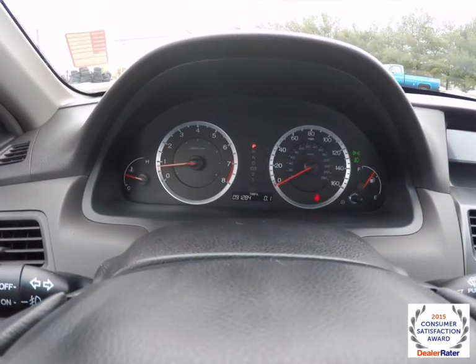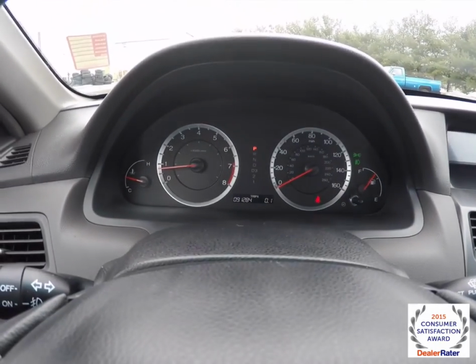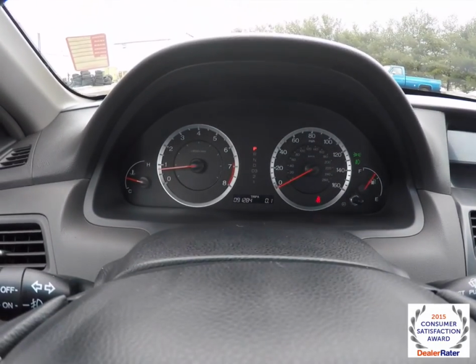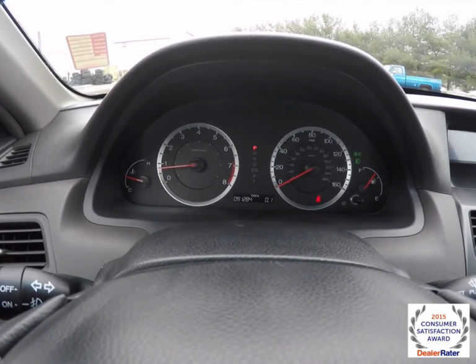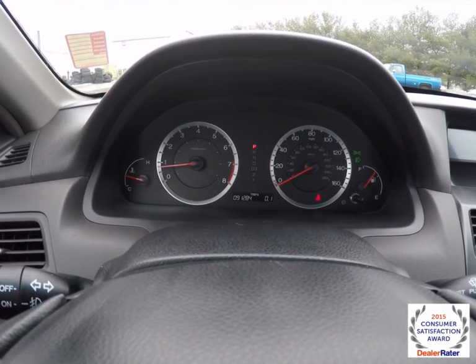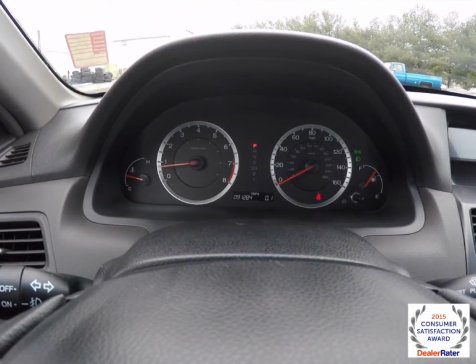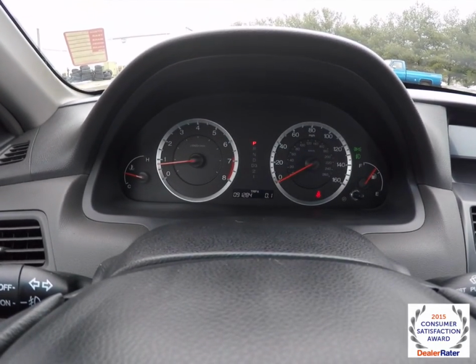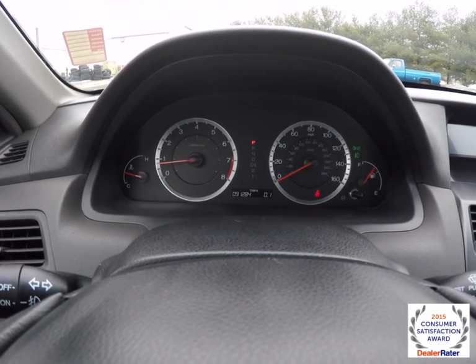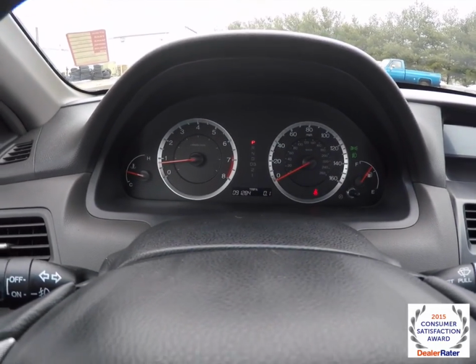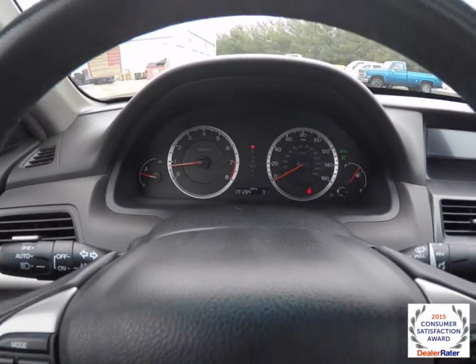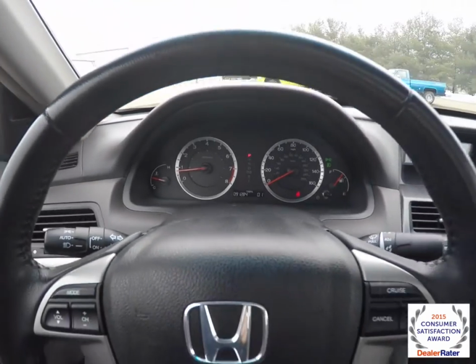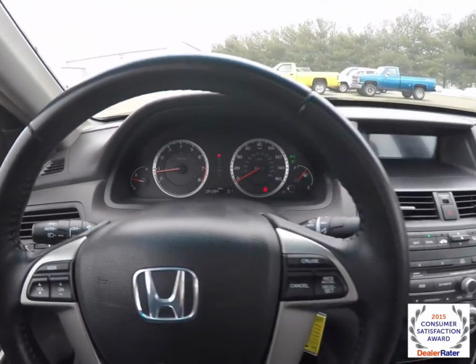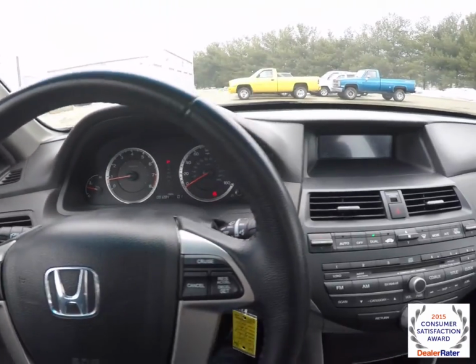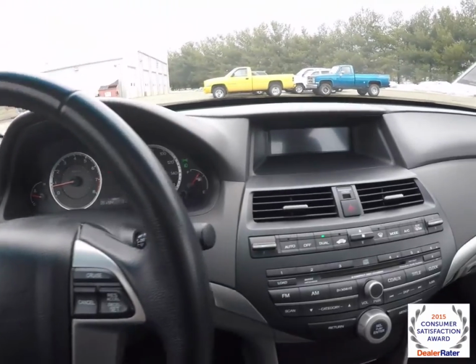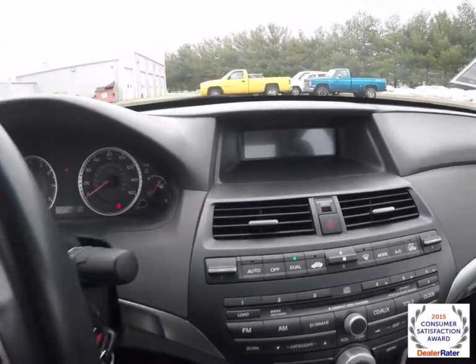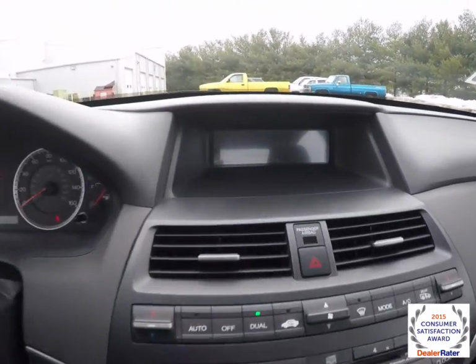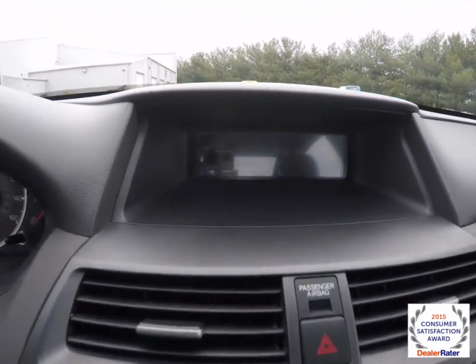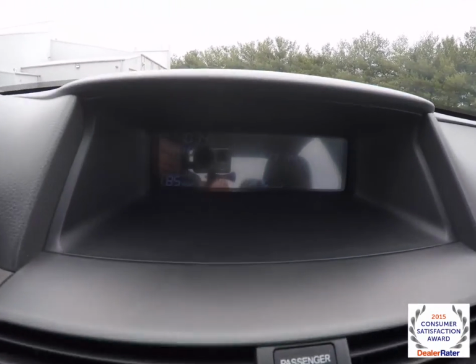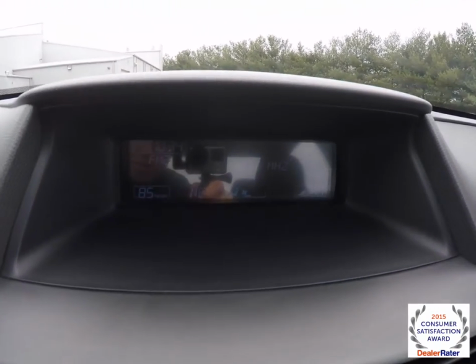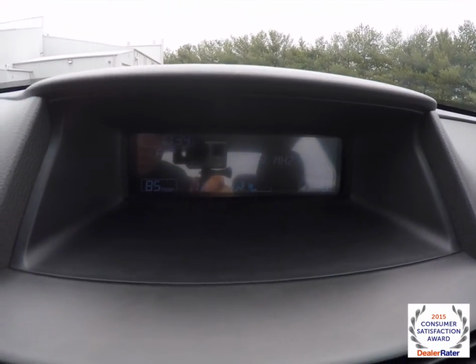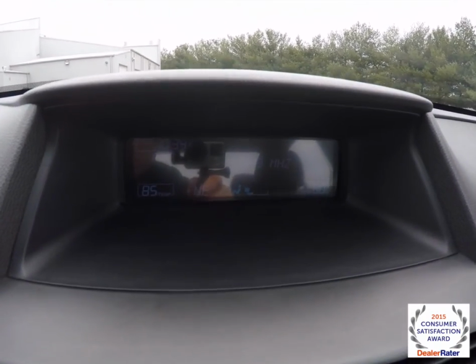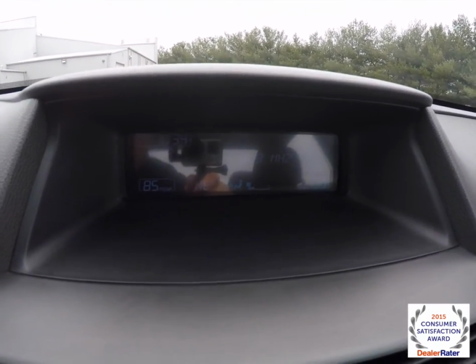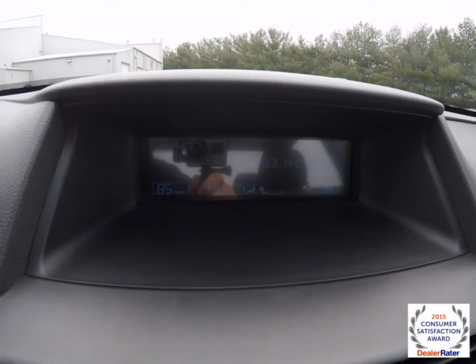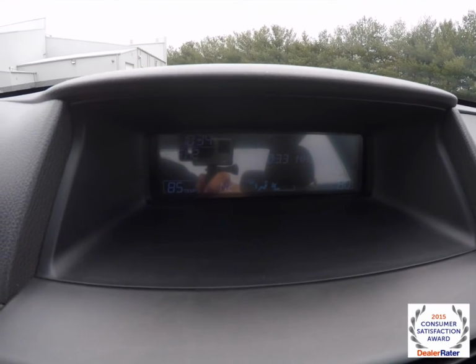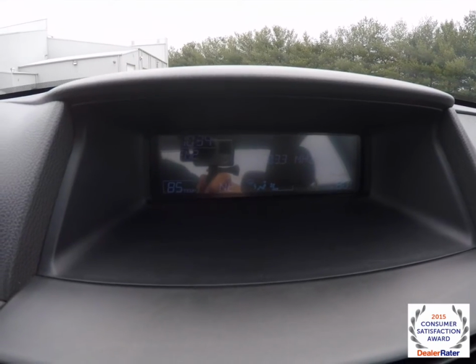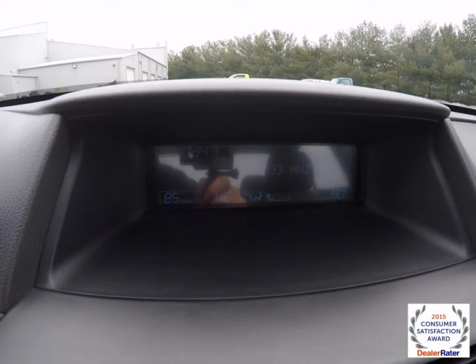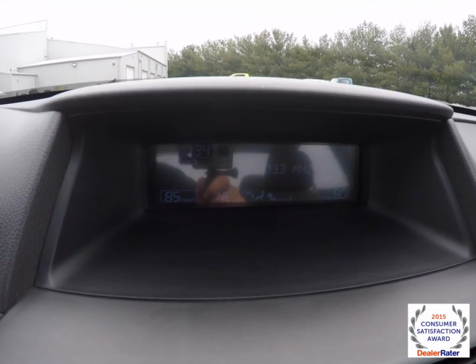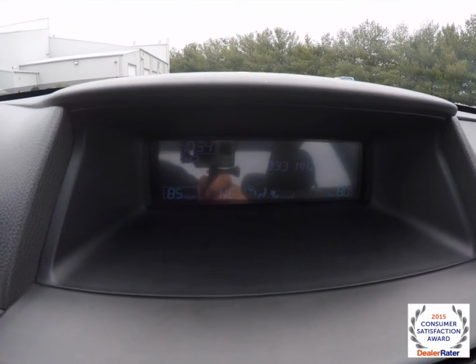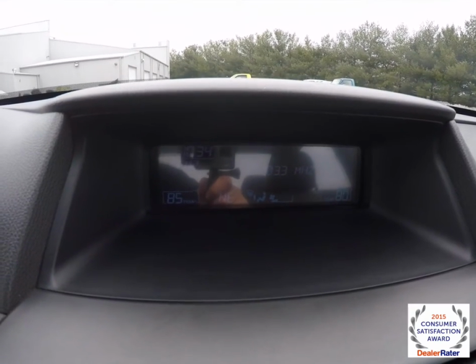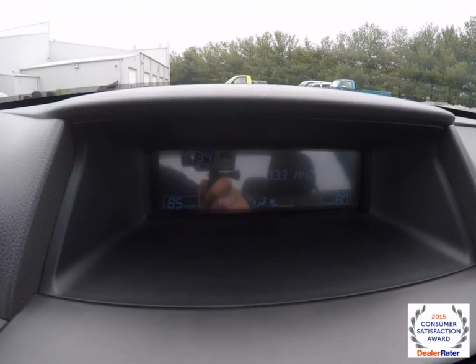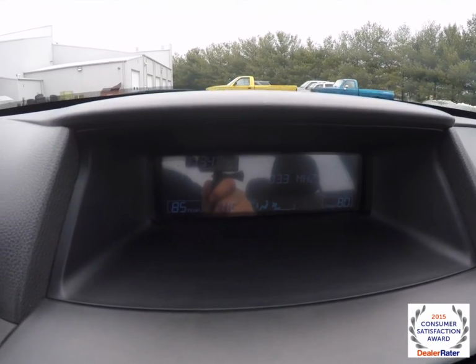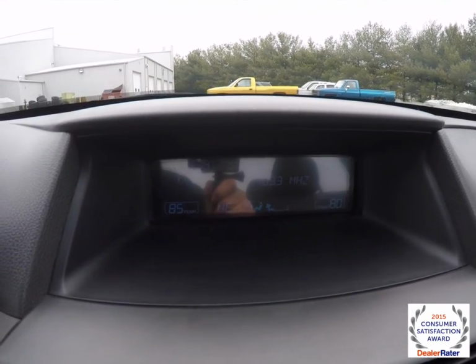This vehicle currently has 91,284 miles on it. The upper display screen shows your clock, your radio, and climate. It also displays your exterior temperature and your compass.